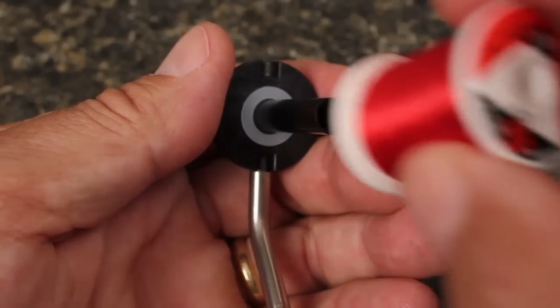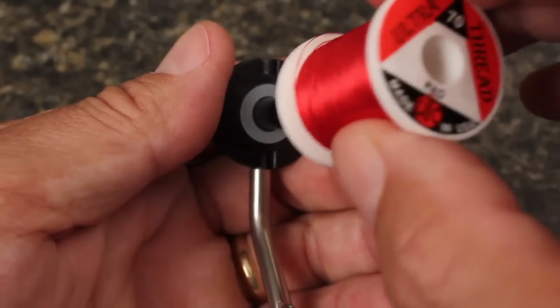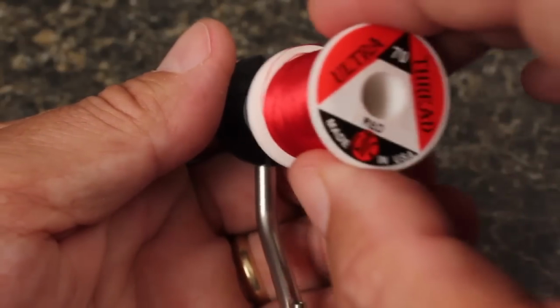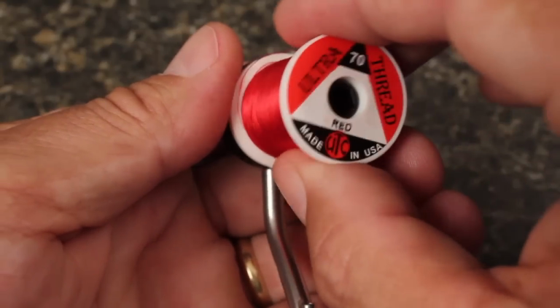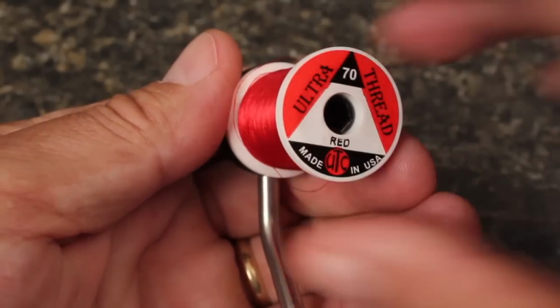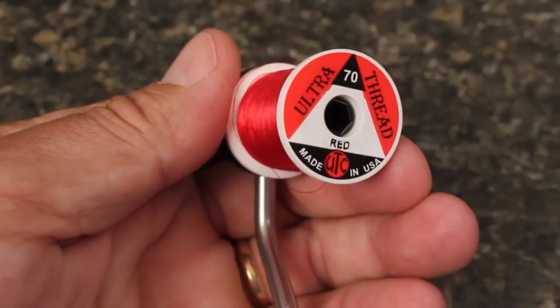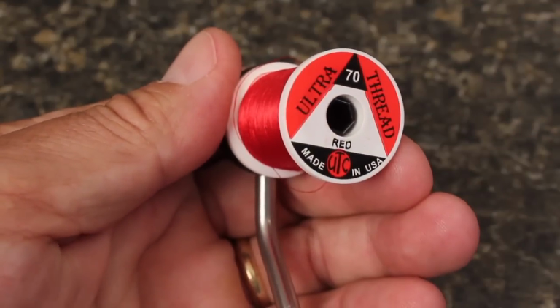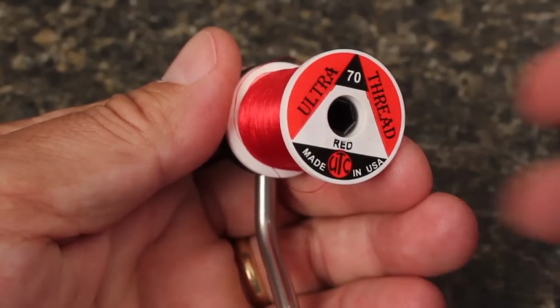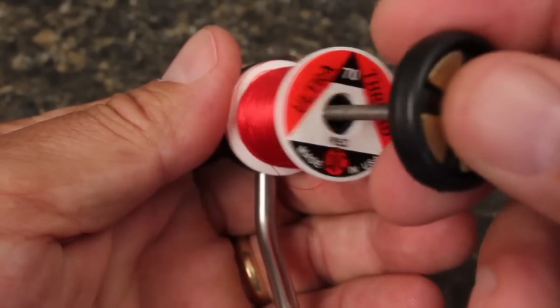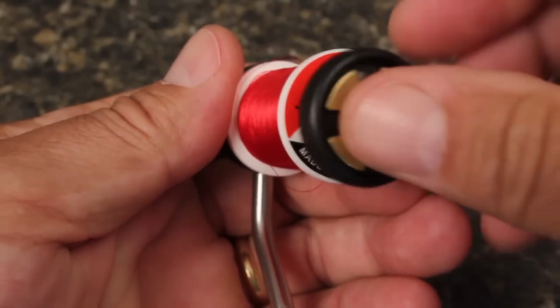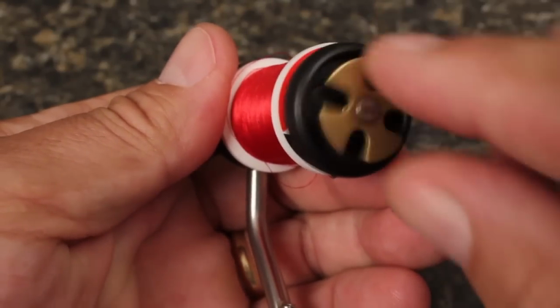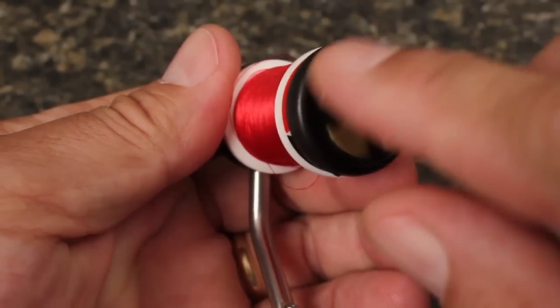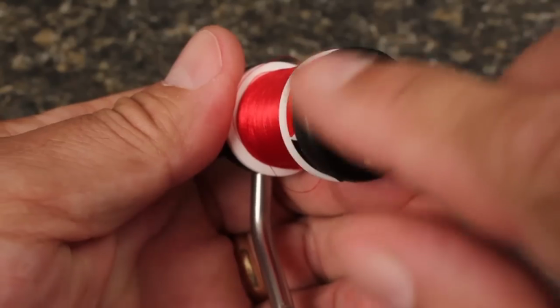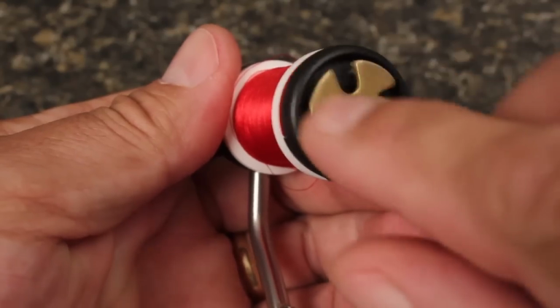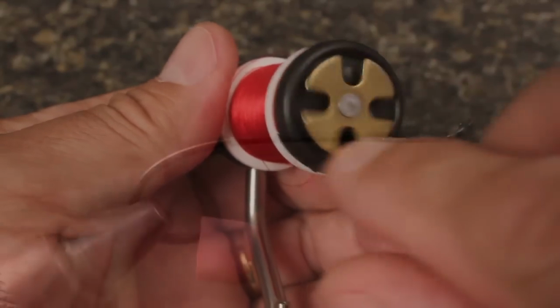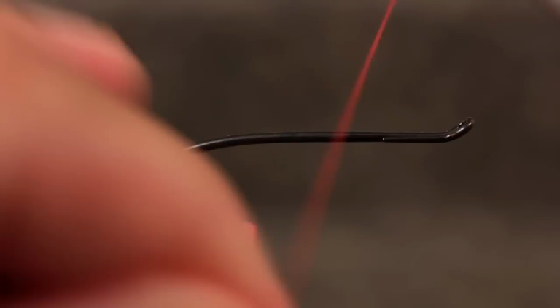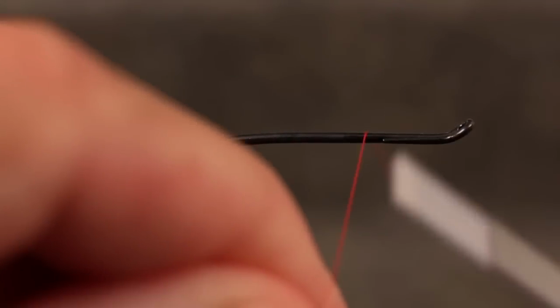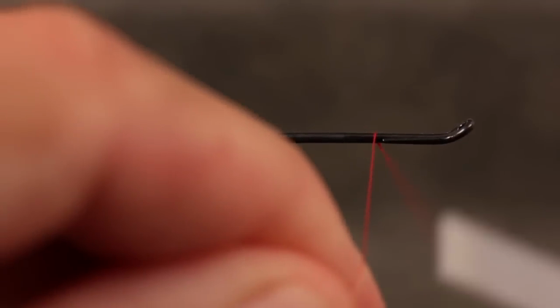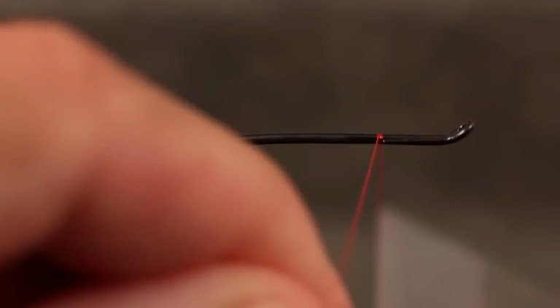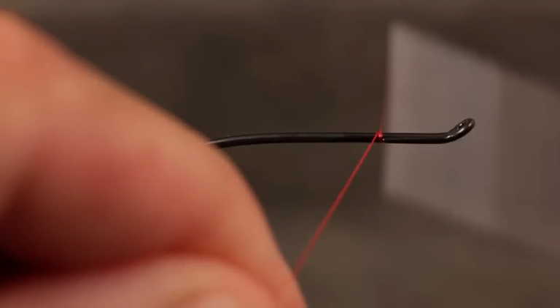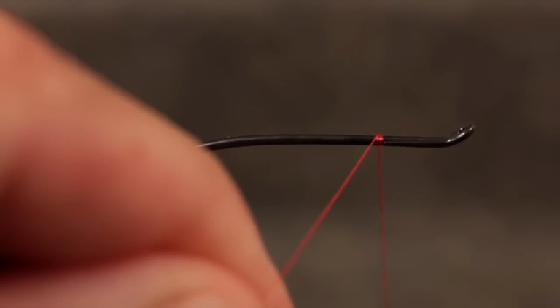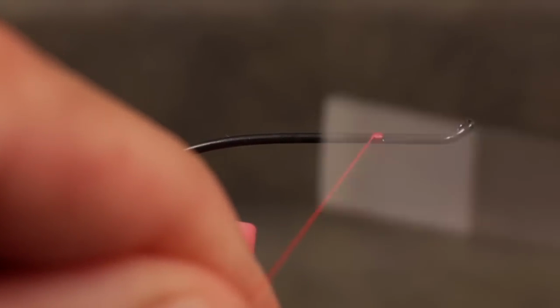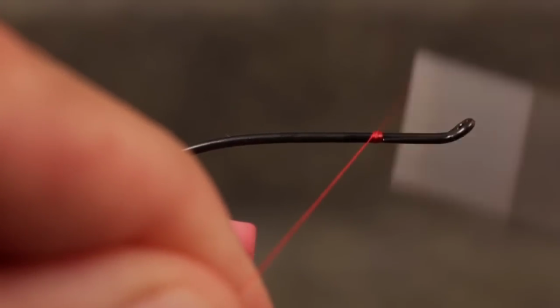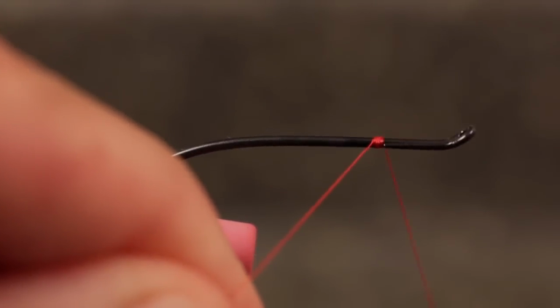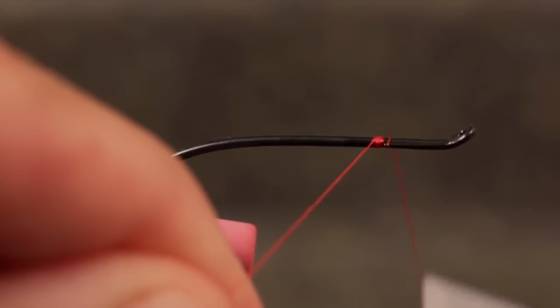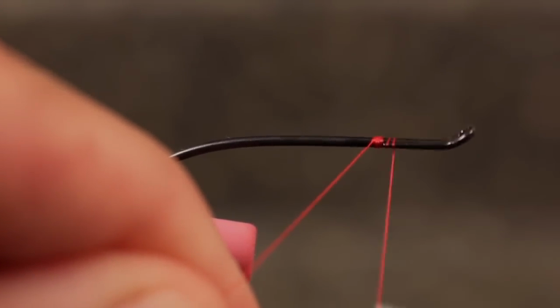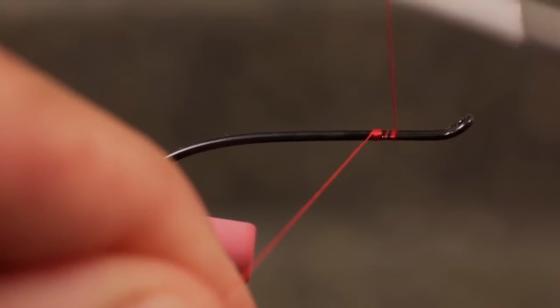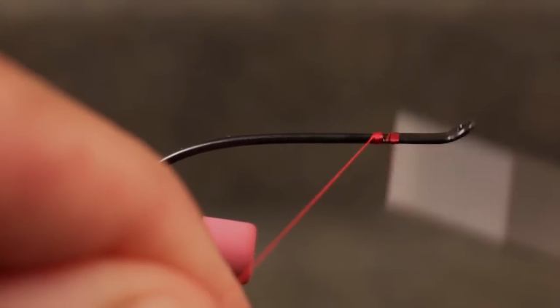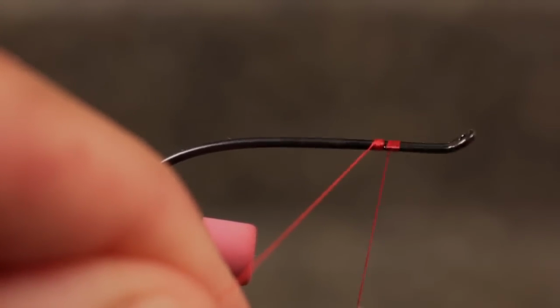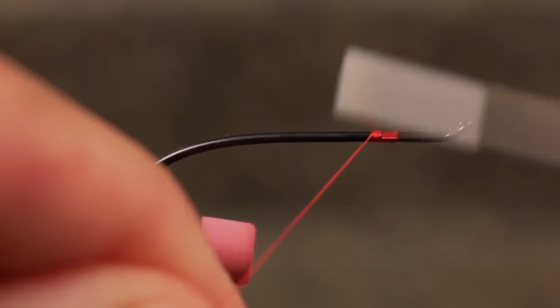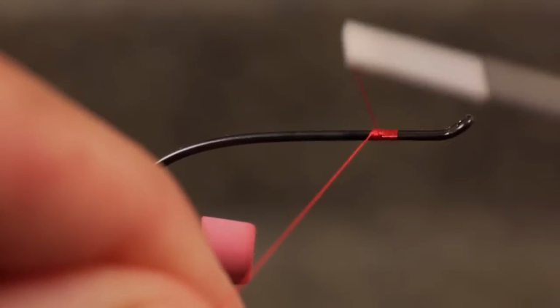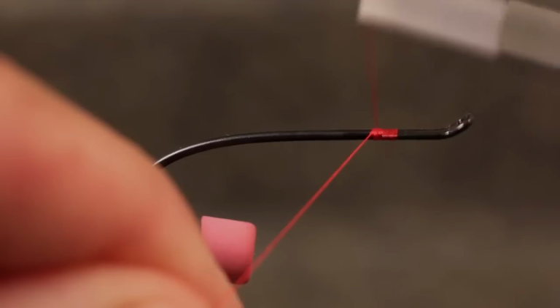For tying thread, I'm going to use UTC 70 Denier in the color red. Start the thread on the hook shank just behind the return, and then take a few wraps up and over the return to close it off.